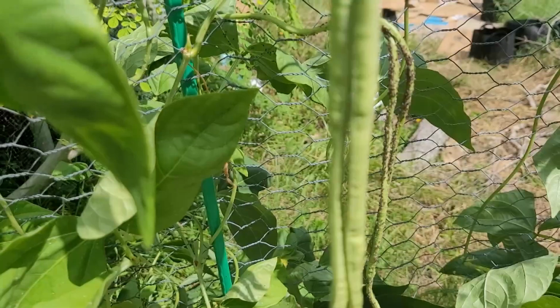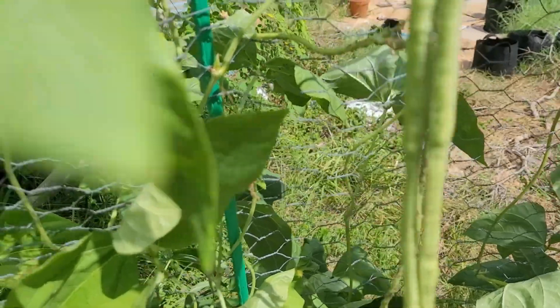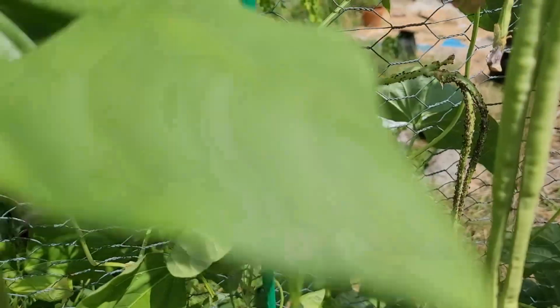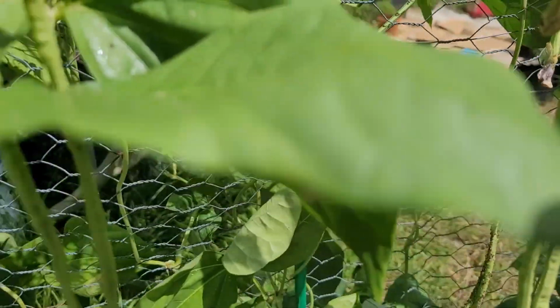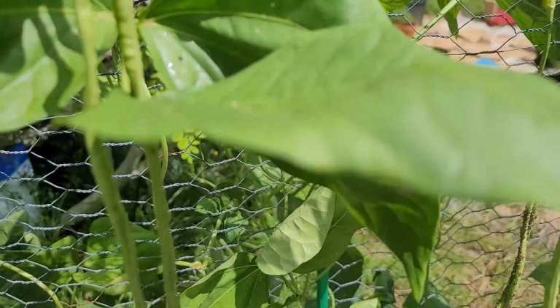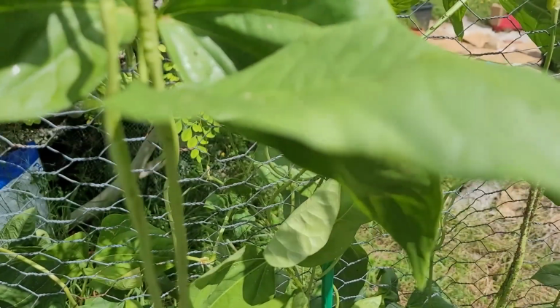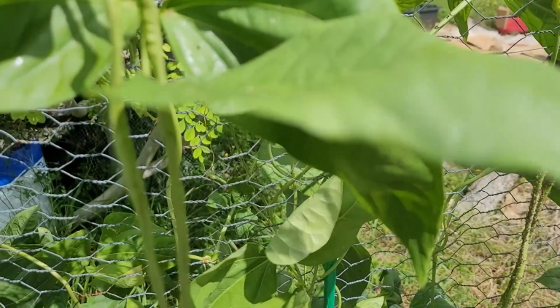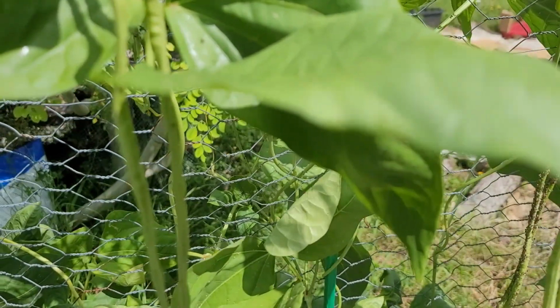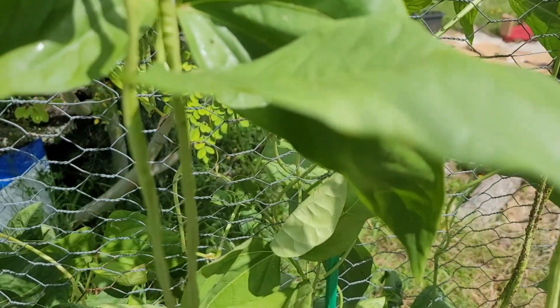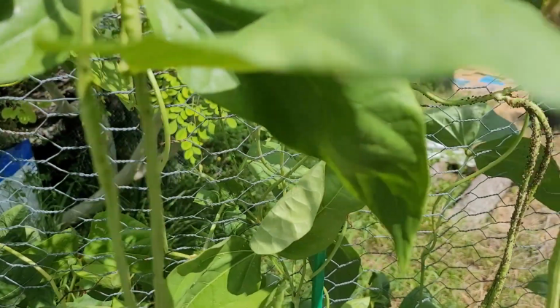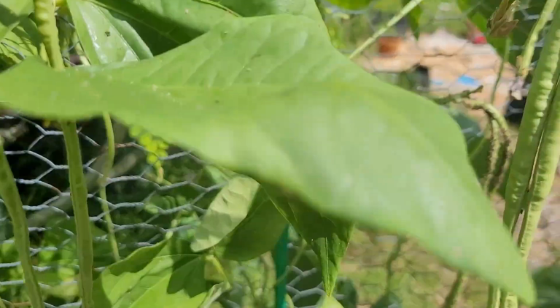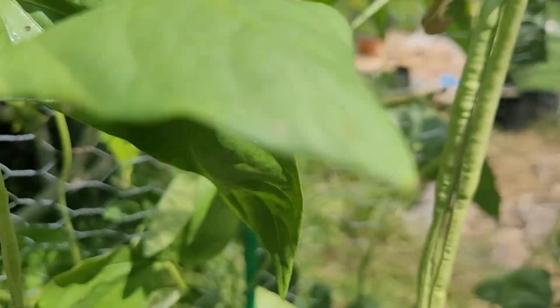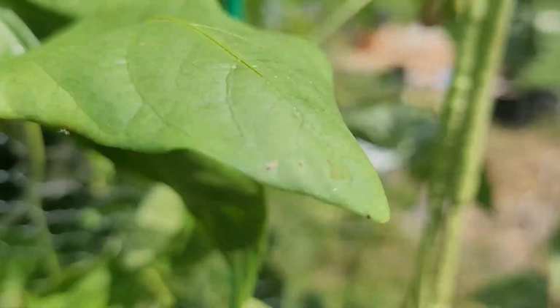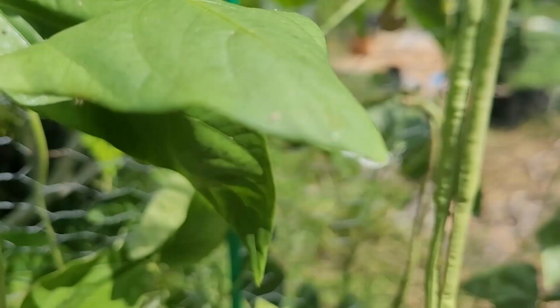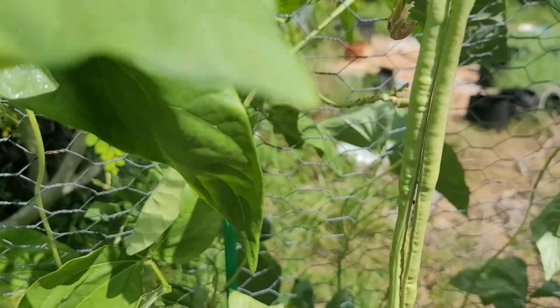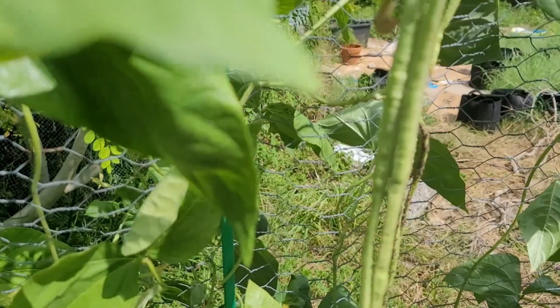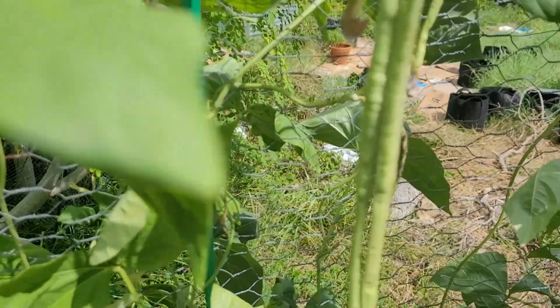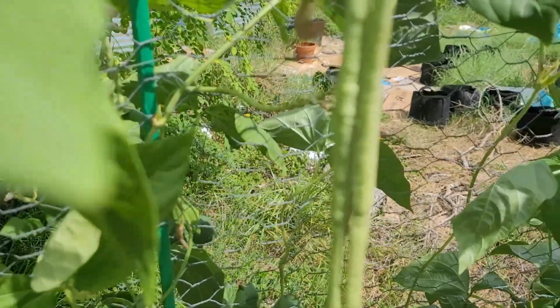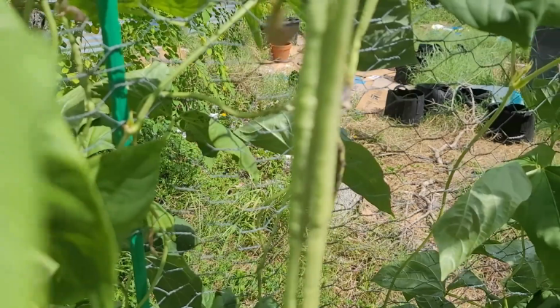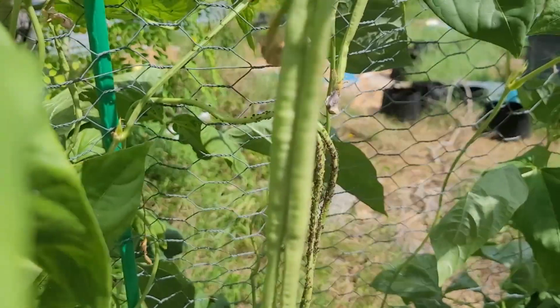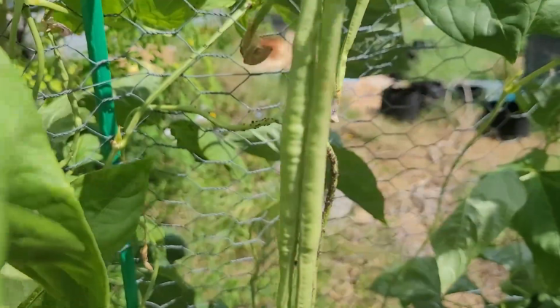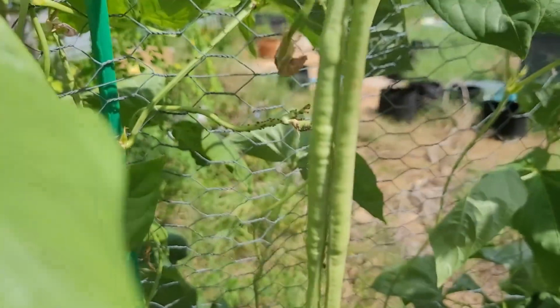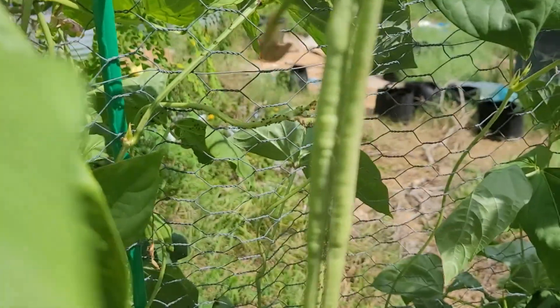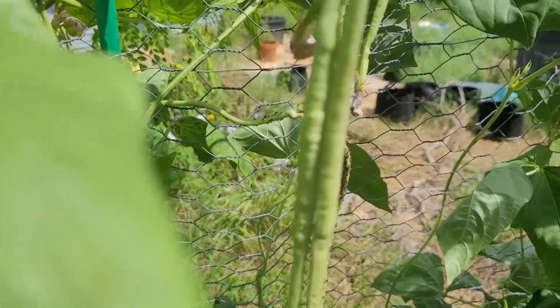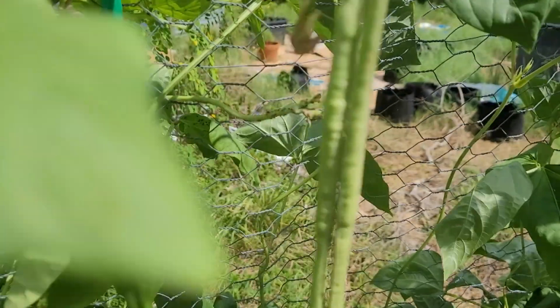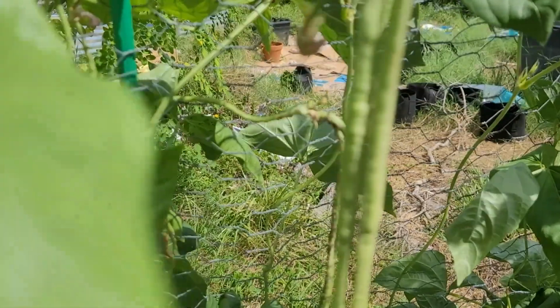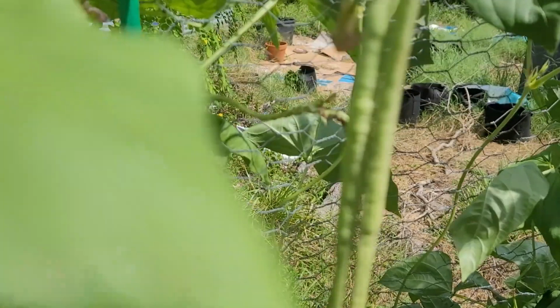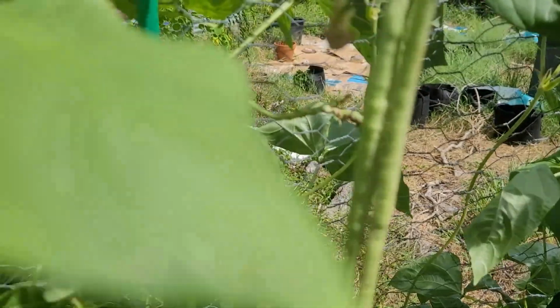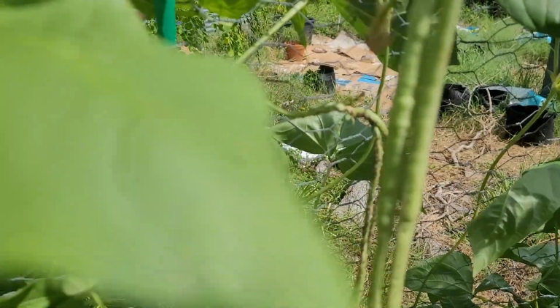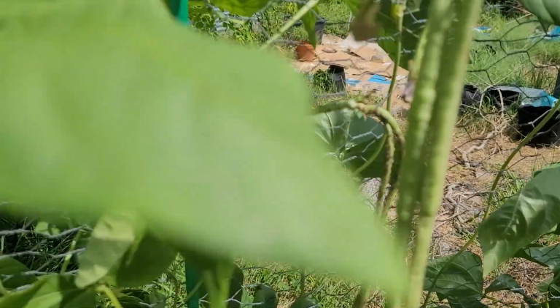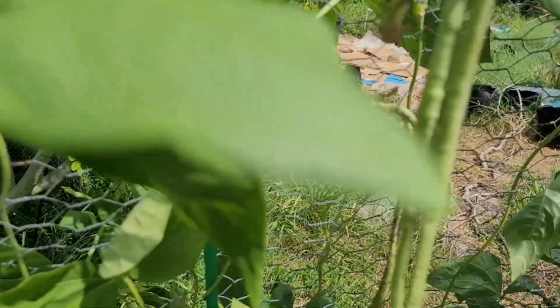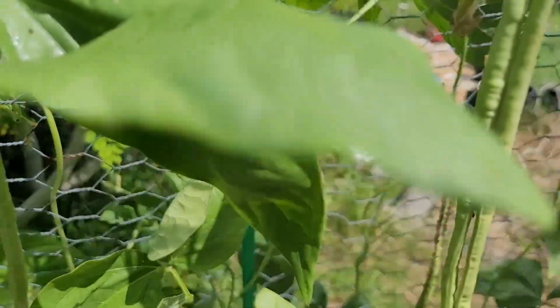It's the only problem I'm seeing so far with these. They've handled the sun very well, and I've had high 80 to 90 degree heat here.